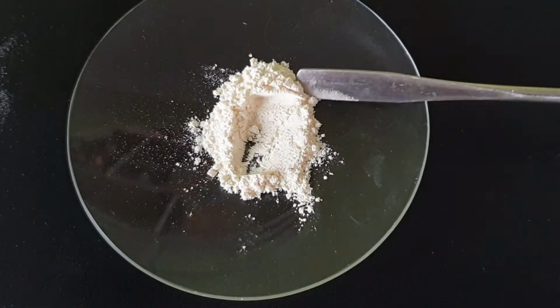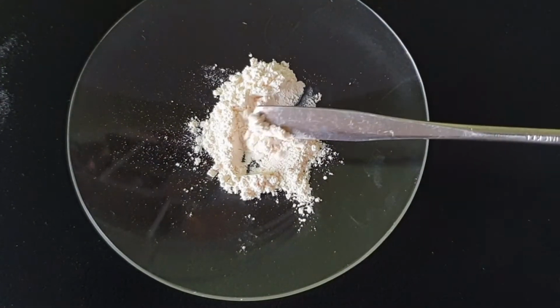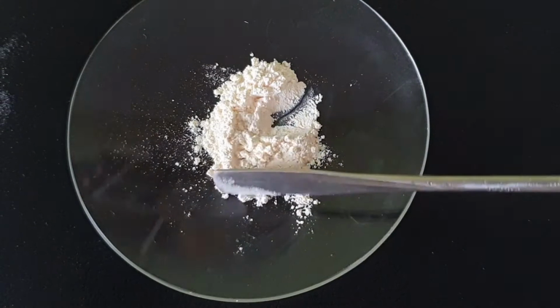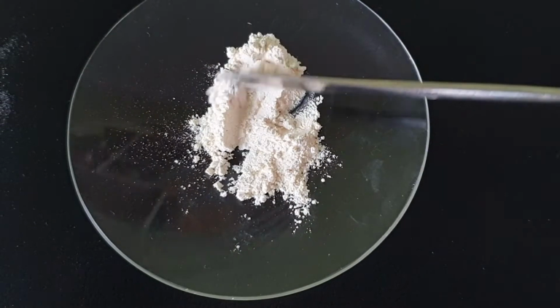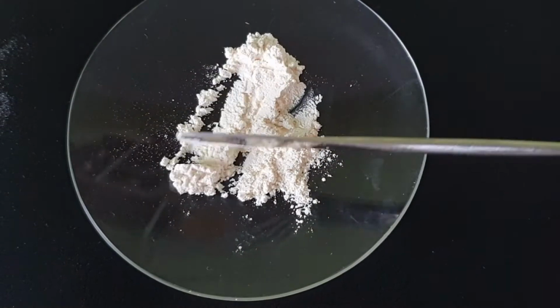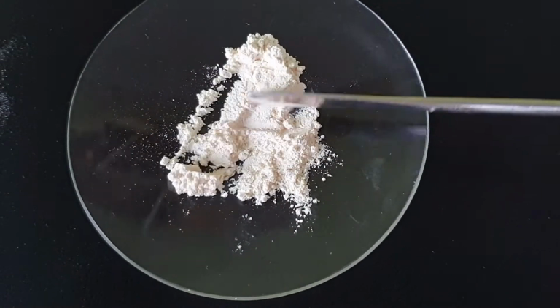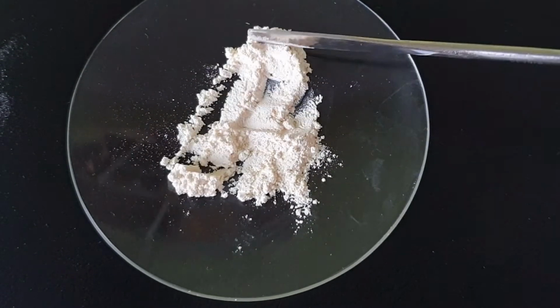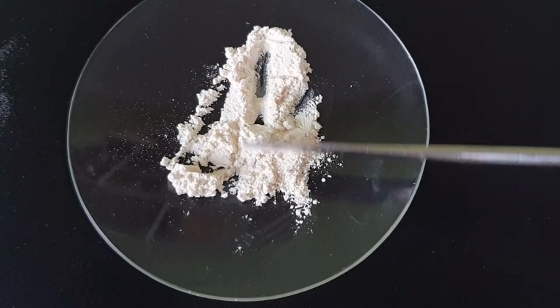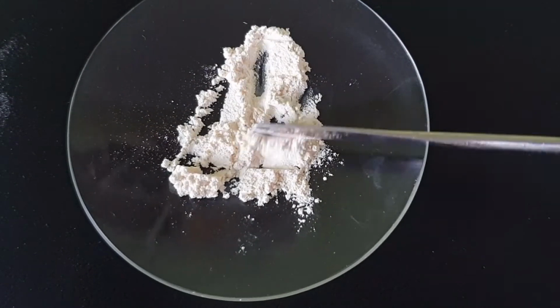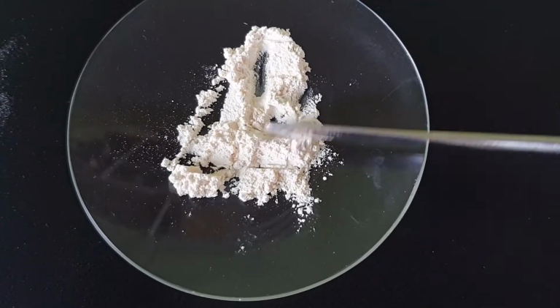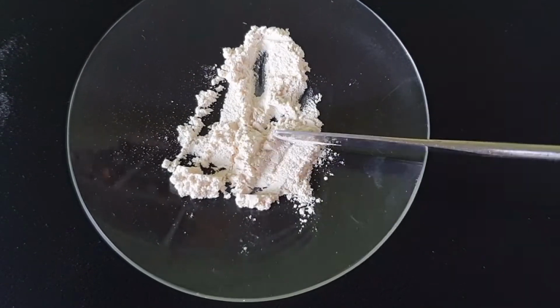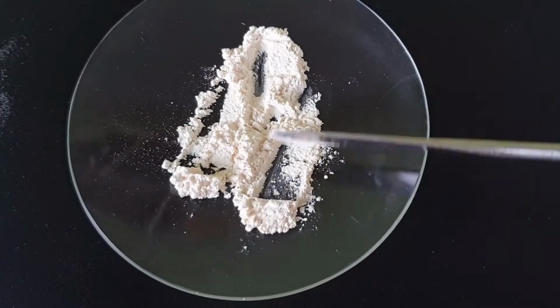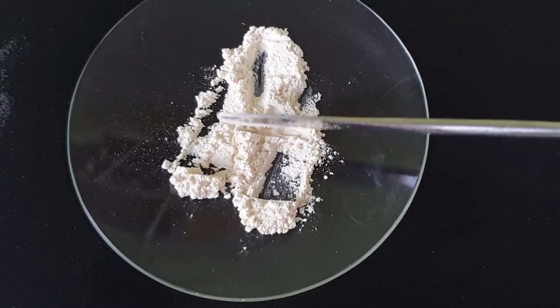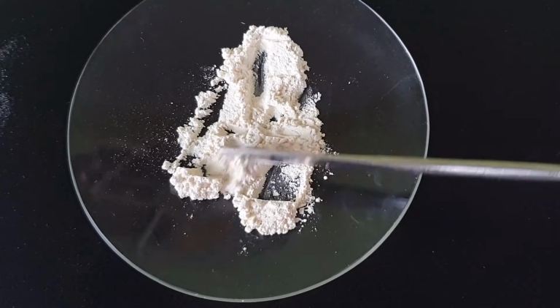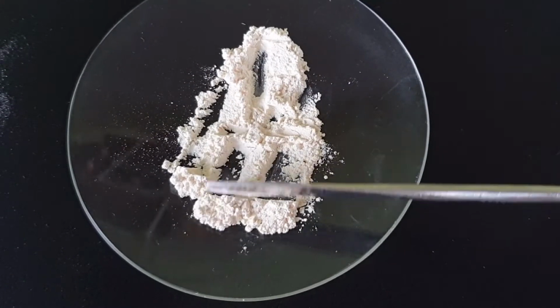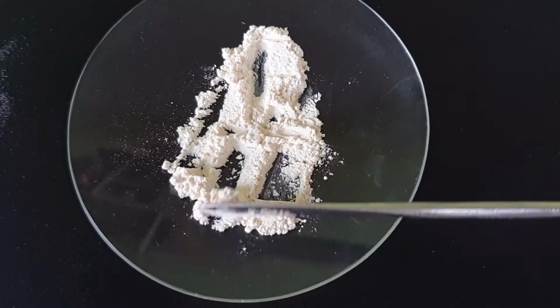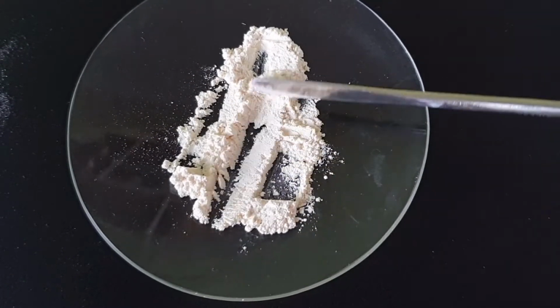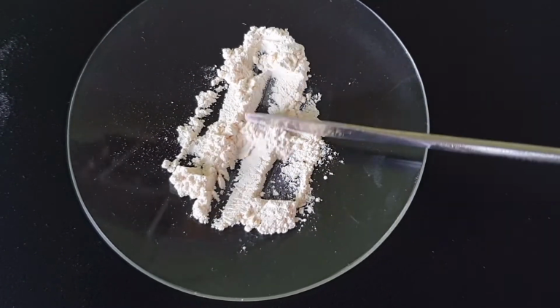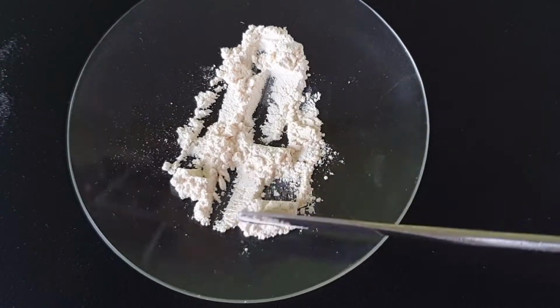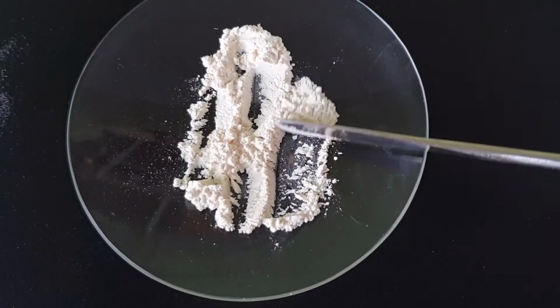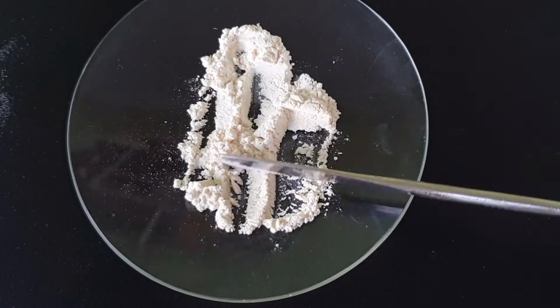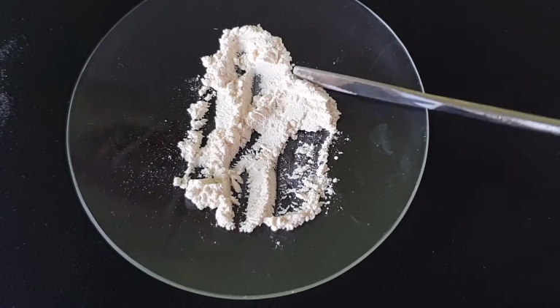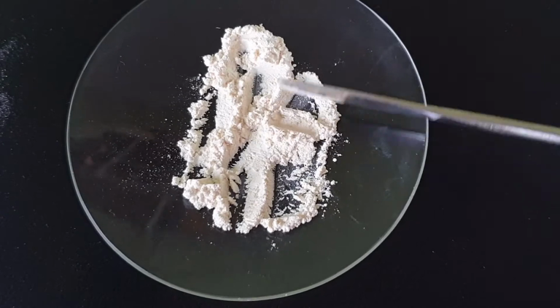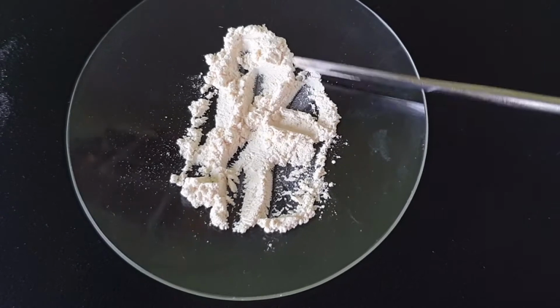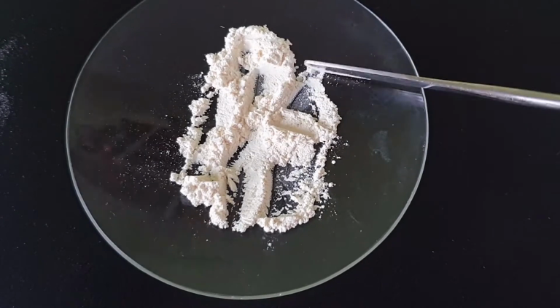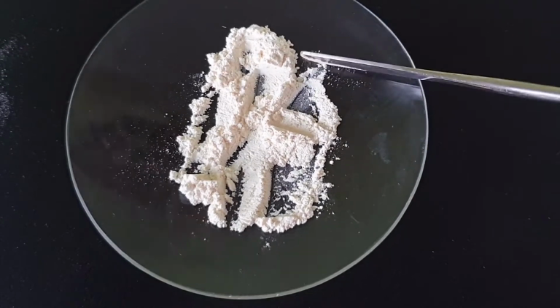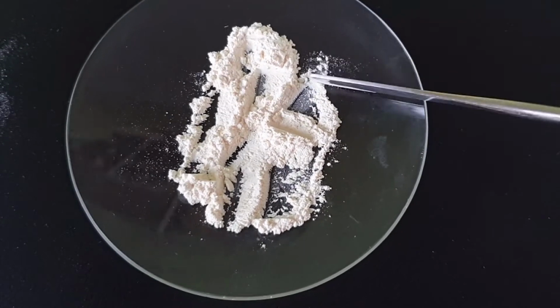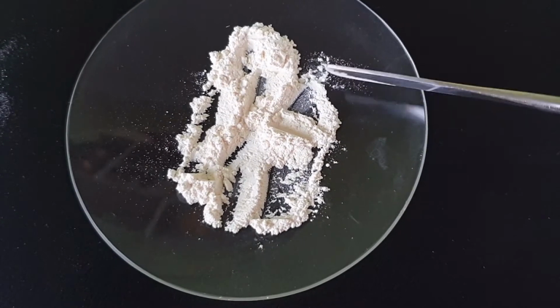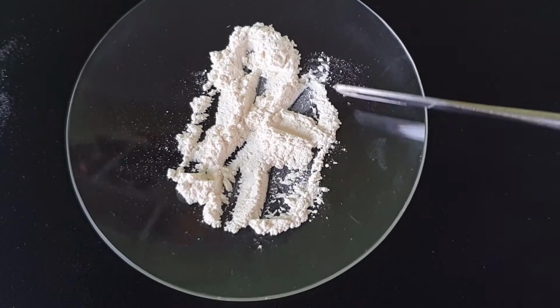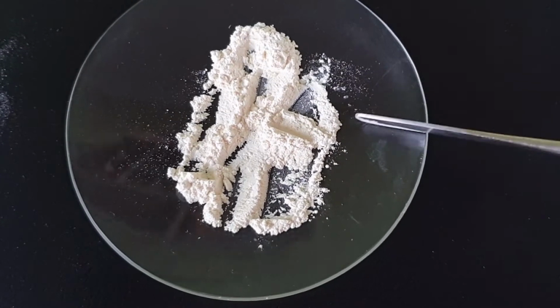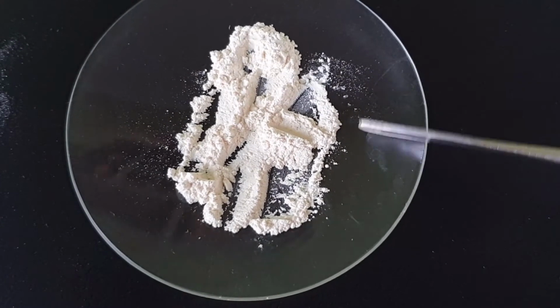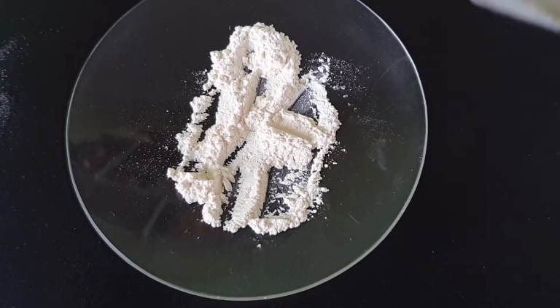But you can convert it into really nice cerium sulphate, which is much better suited for further chemistry, and this is what this video is going to be all about.